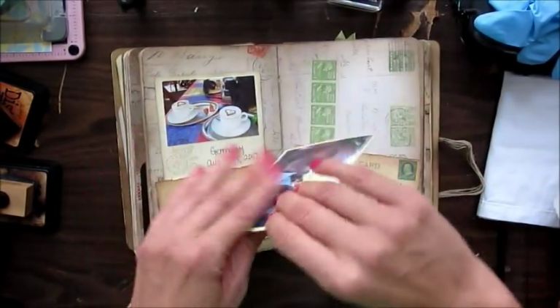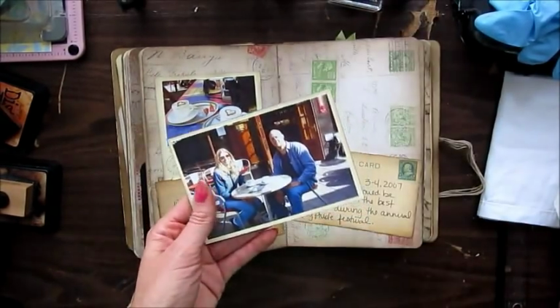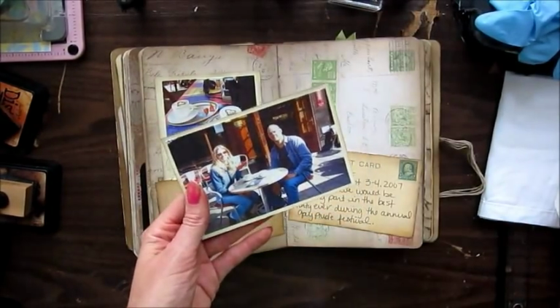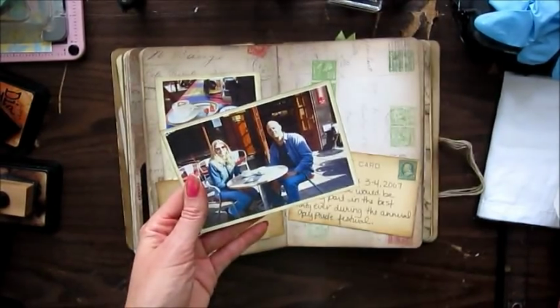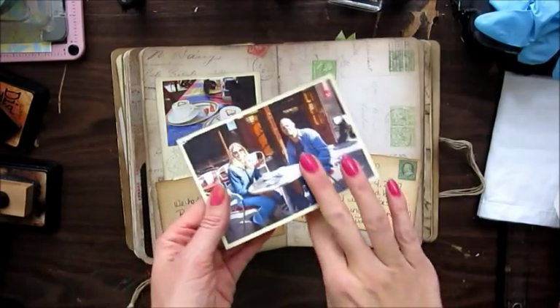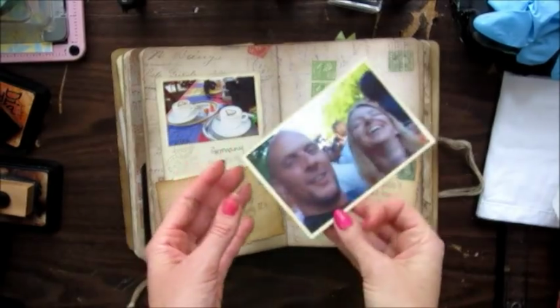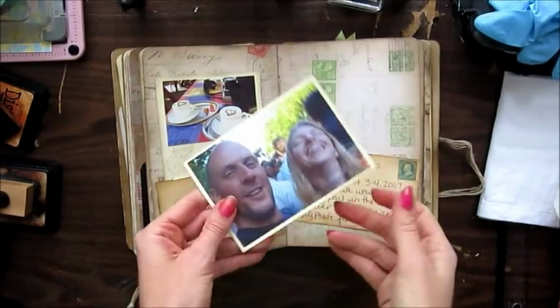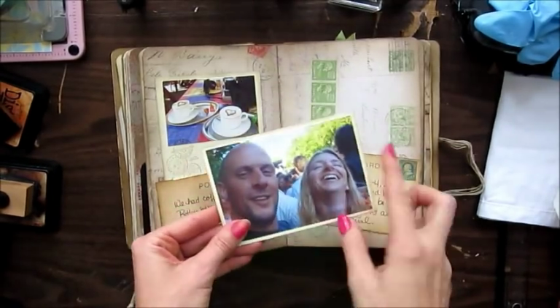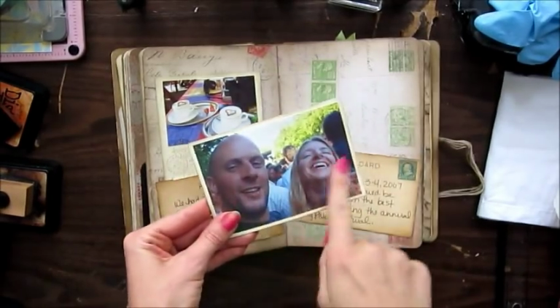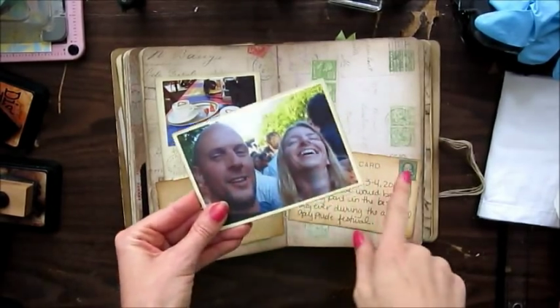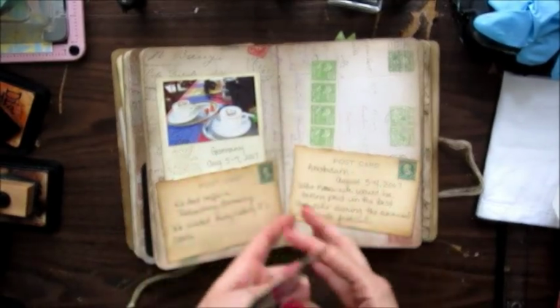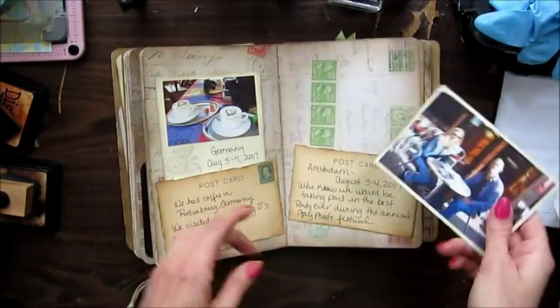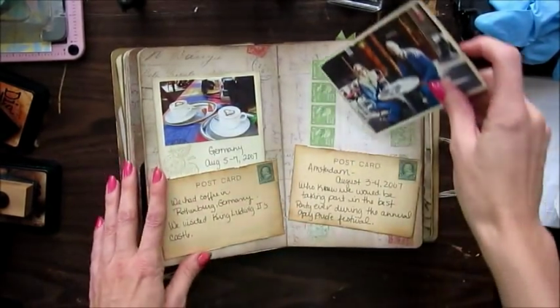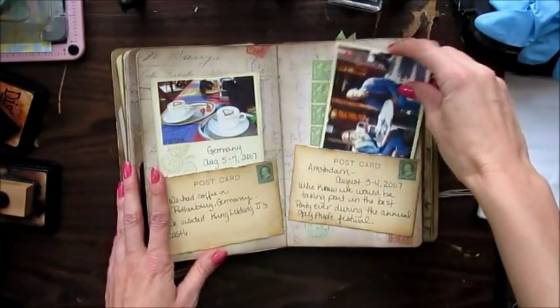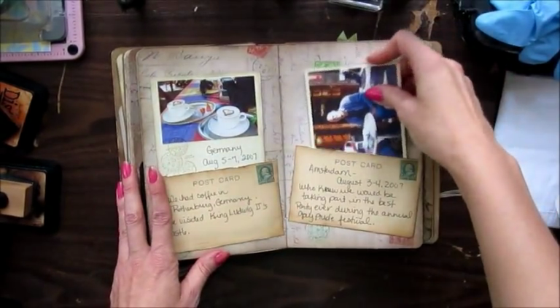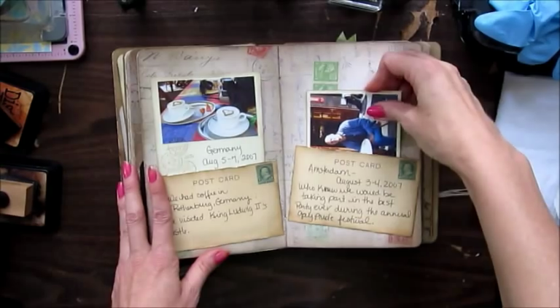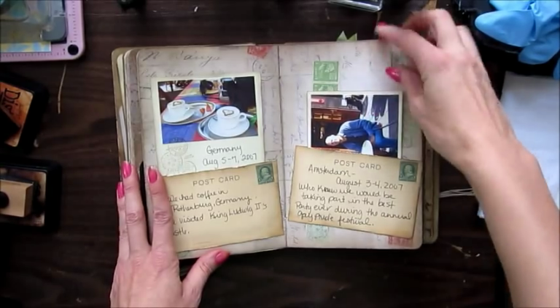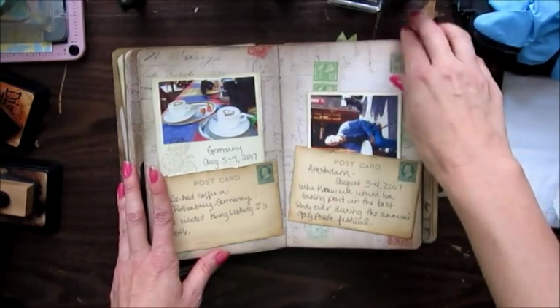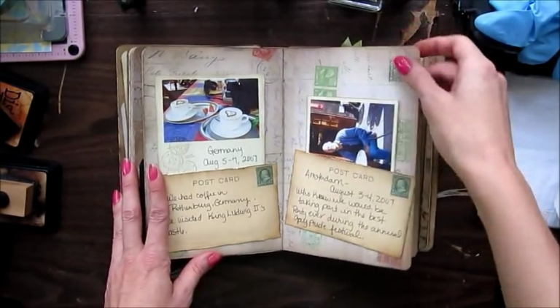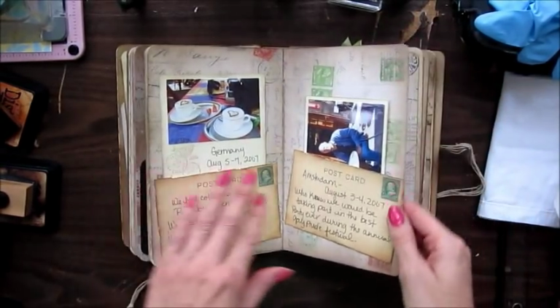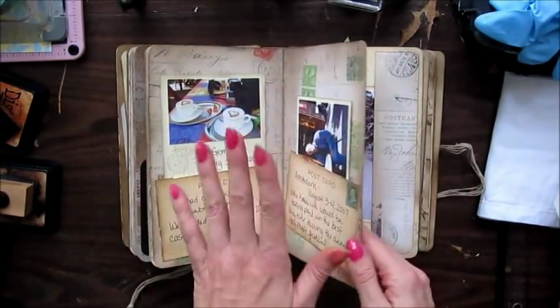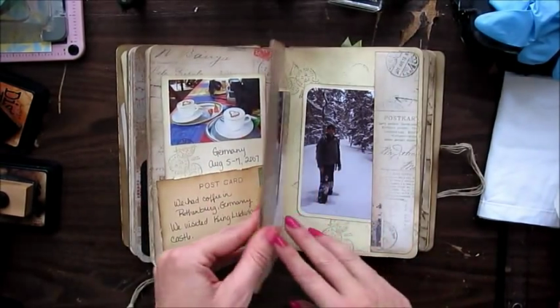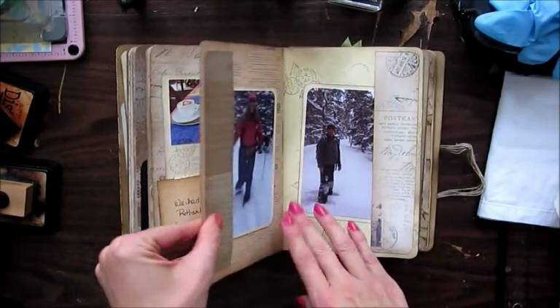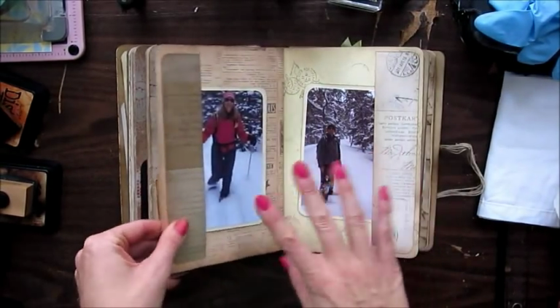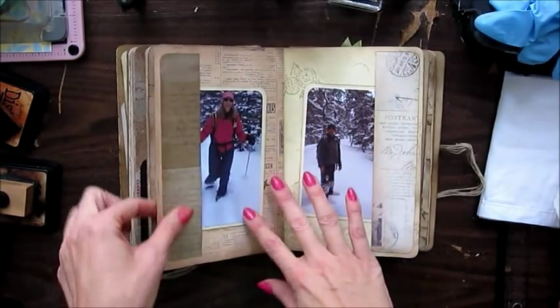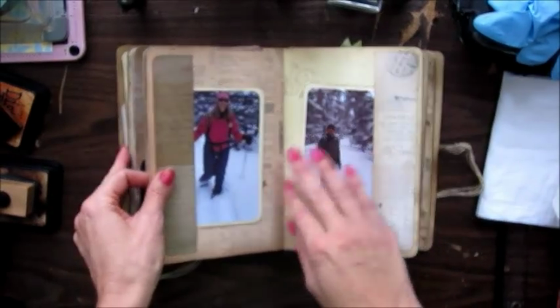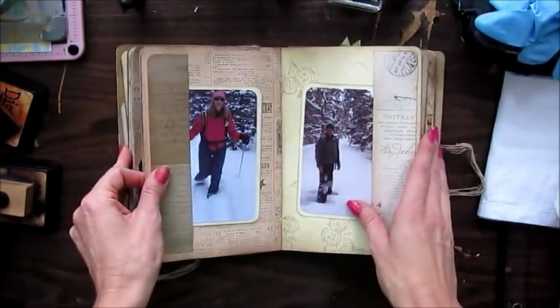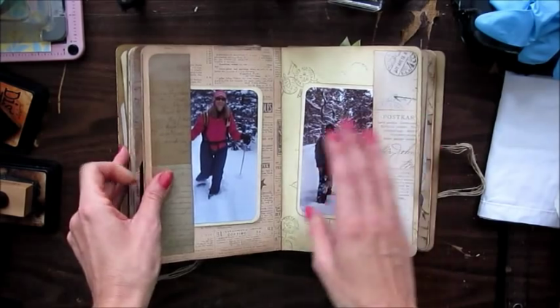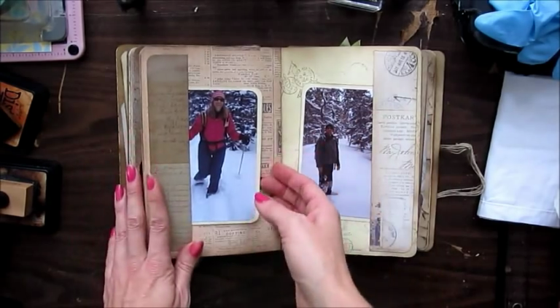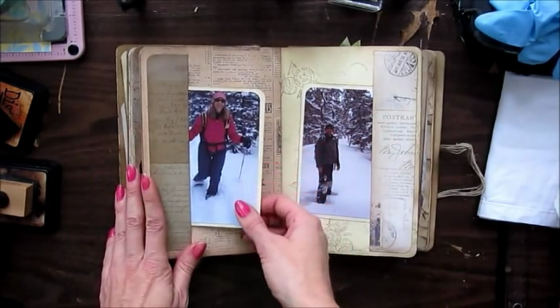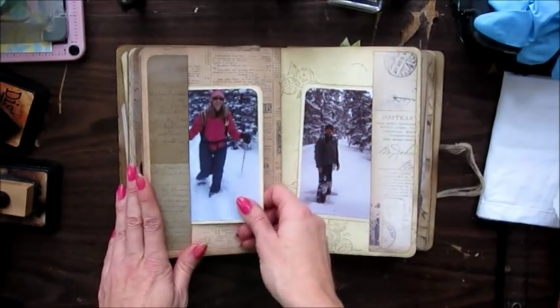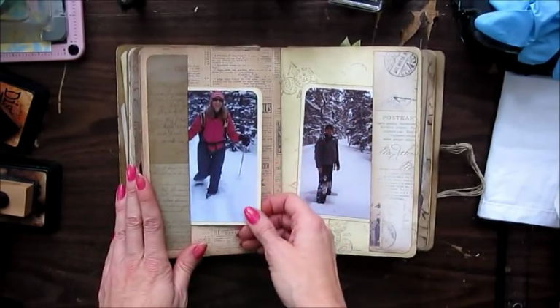We were having coffee in Amsterdam, and there was a big party for the annual Gay Pride Festival. We didn't know they were having the Gay Pride Festival until we got there, and we ended up partying with them.